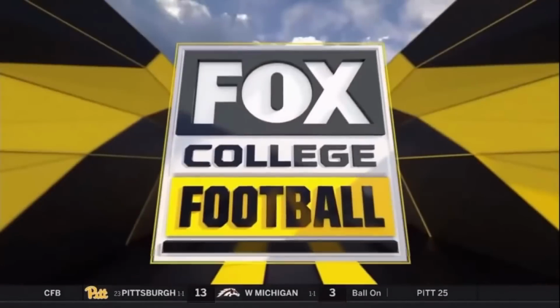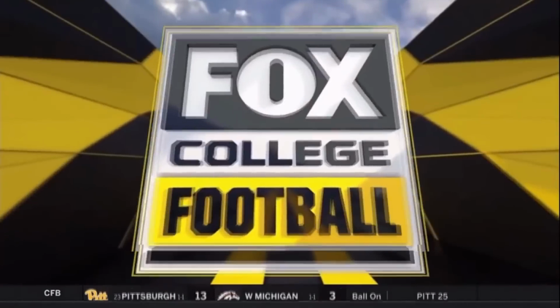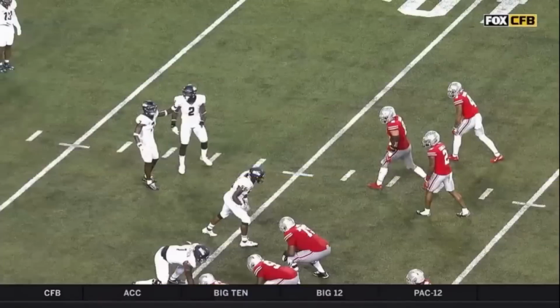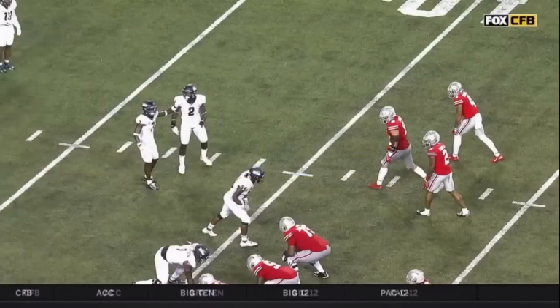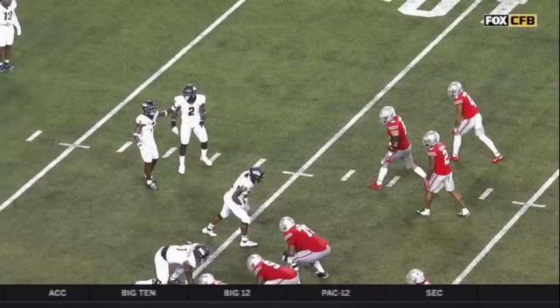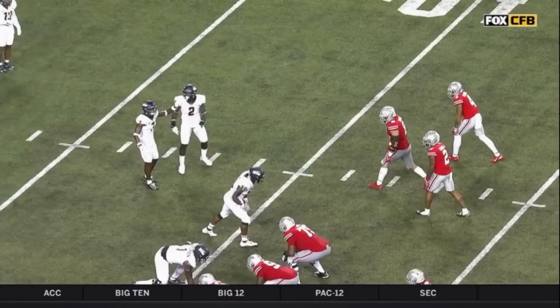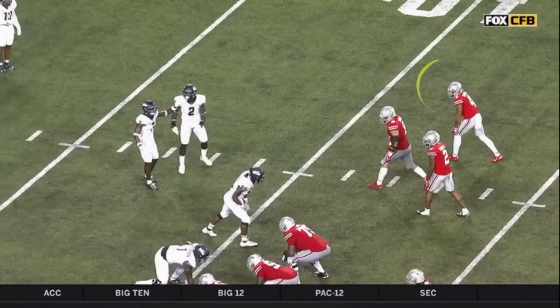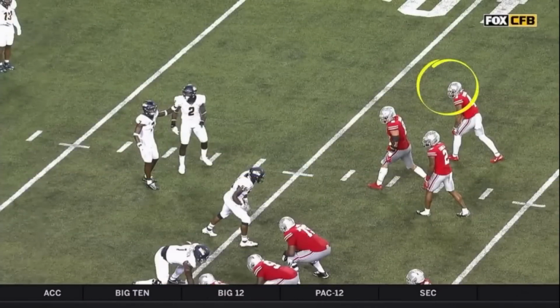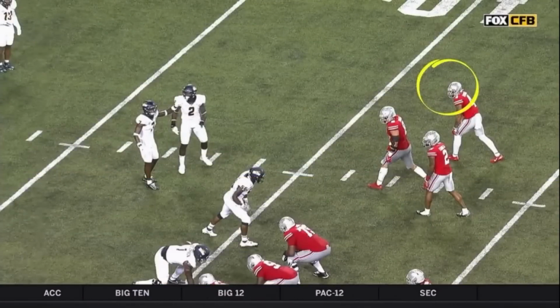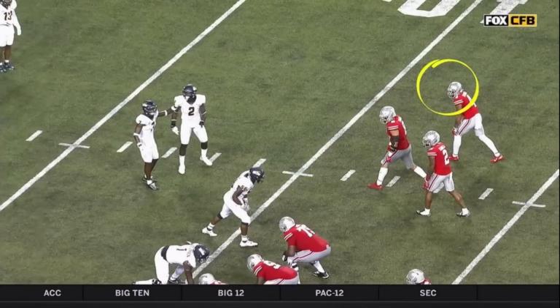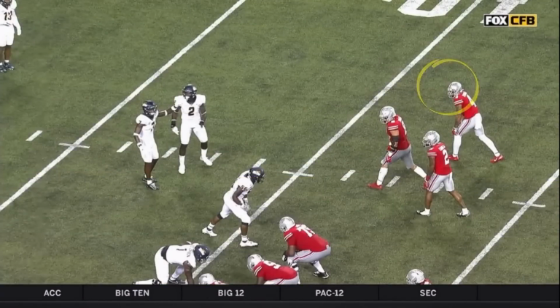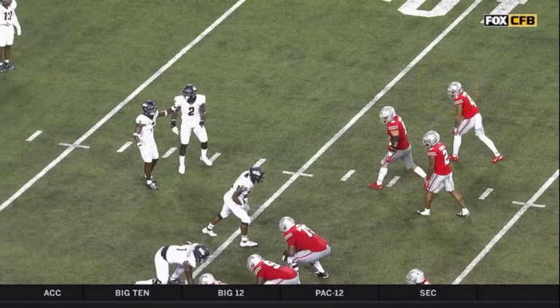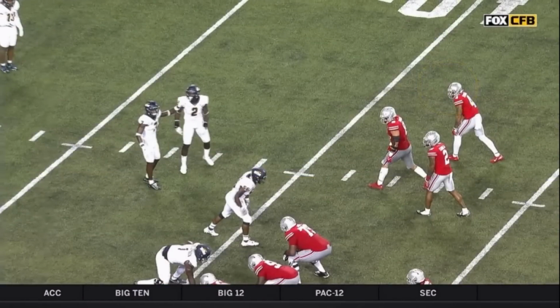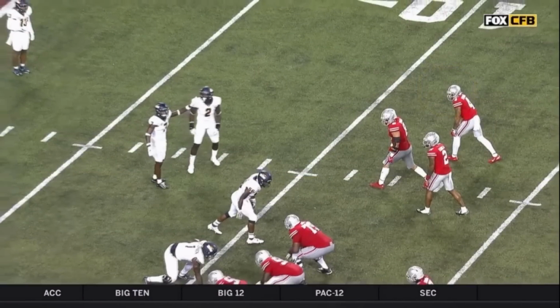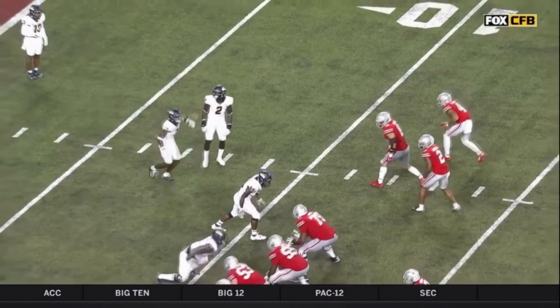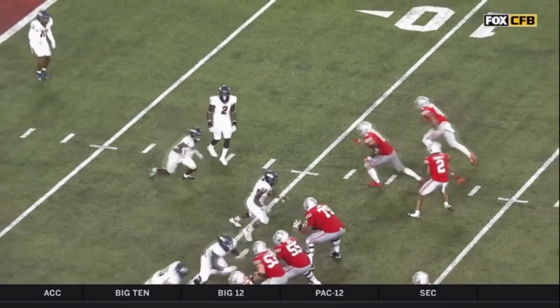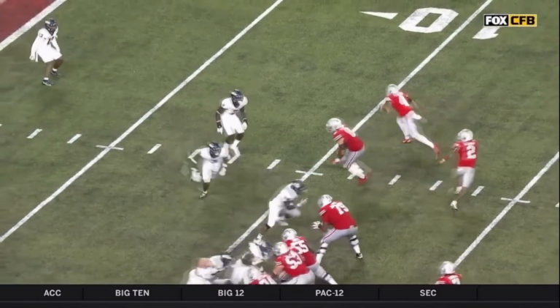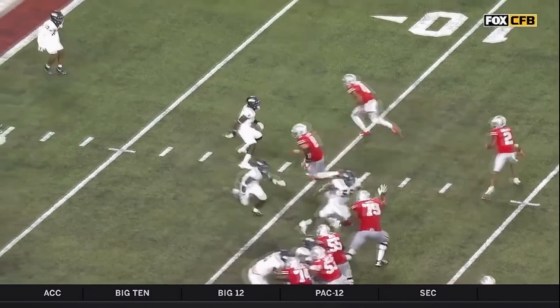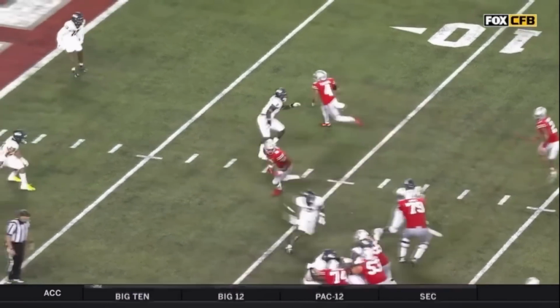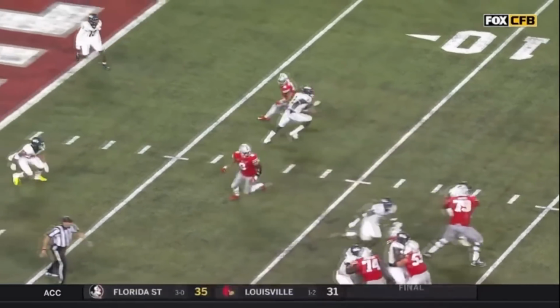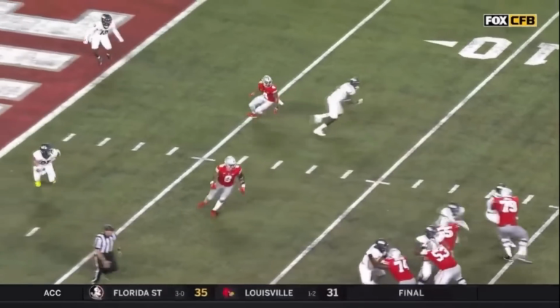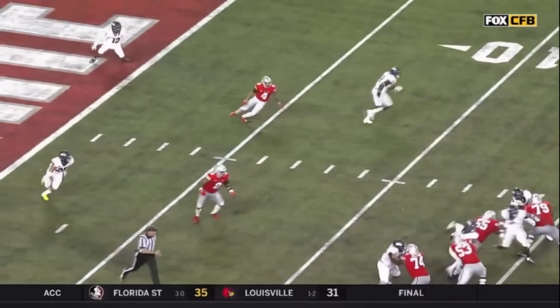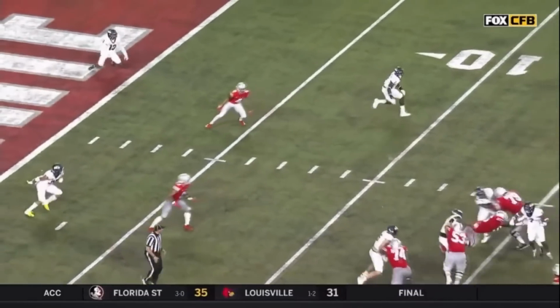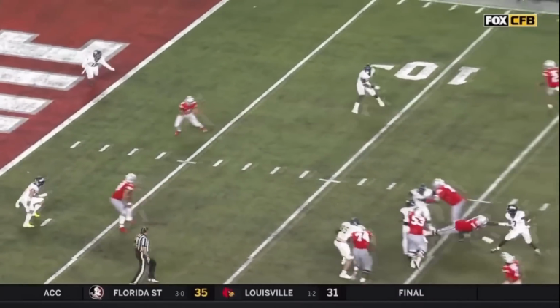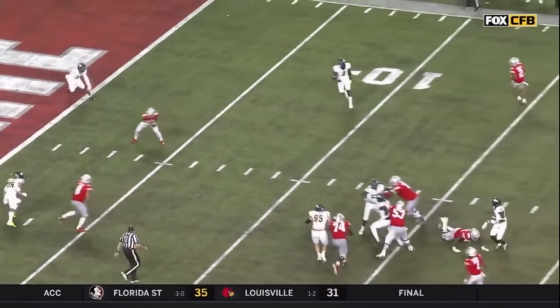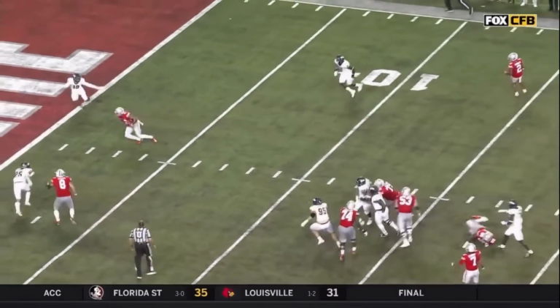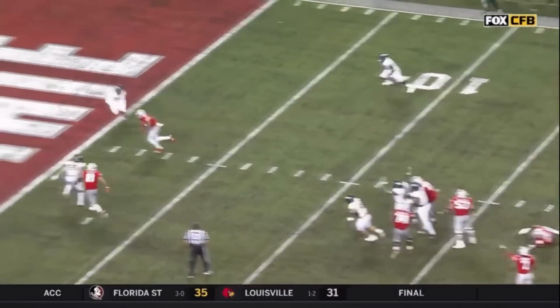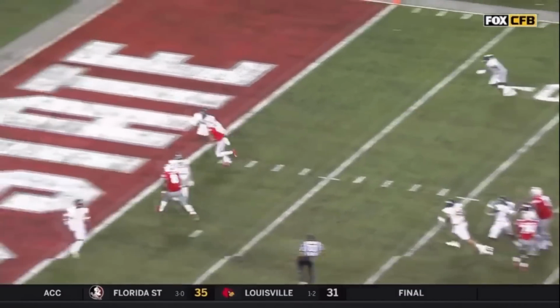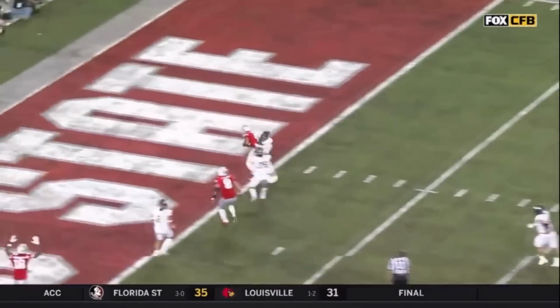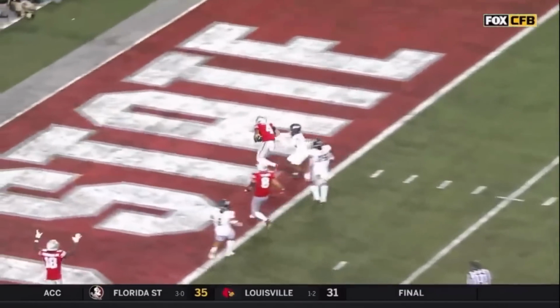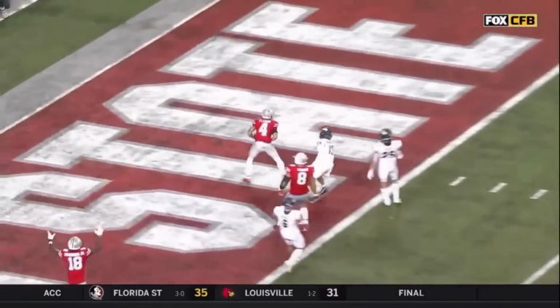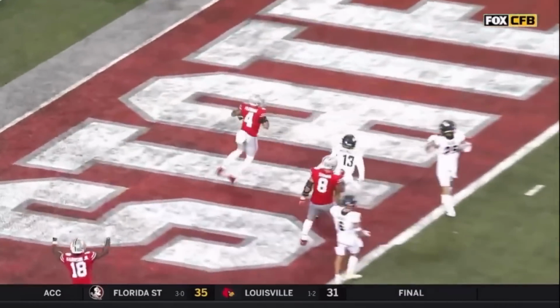Touchdown number four for C.J. Stroud — 54 for his career. Incredible year so far for C.J., now he has 10 for the season. Buckeyes take it down the field again and score.